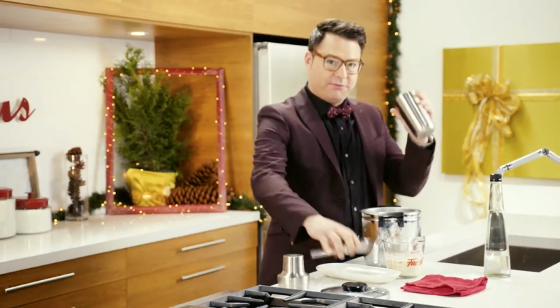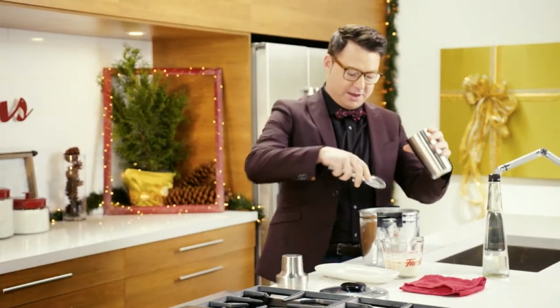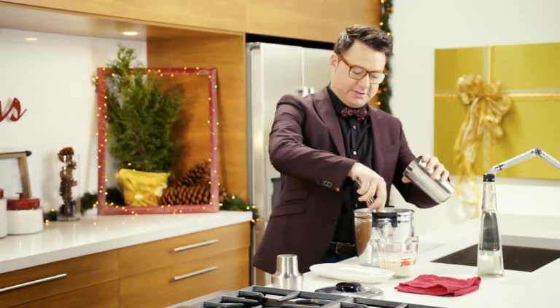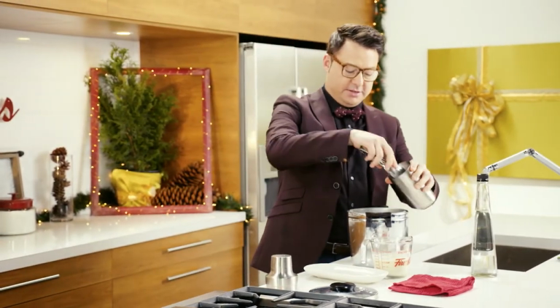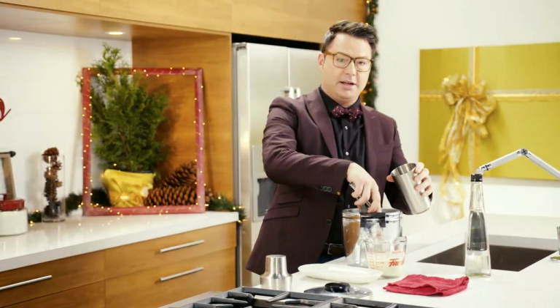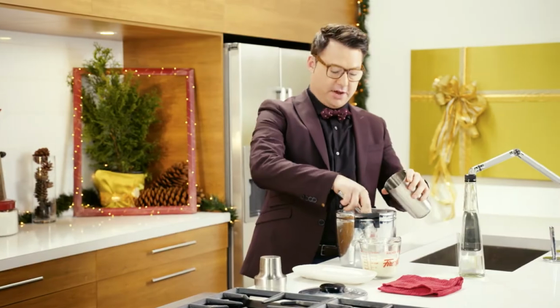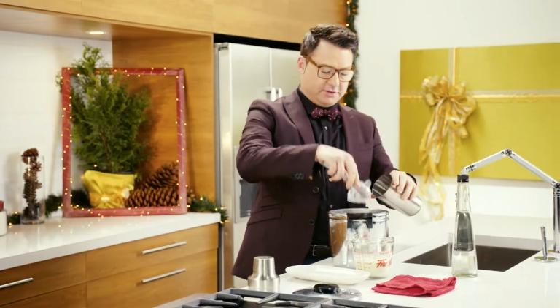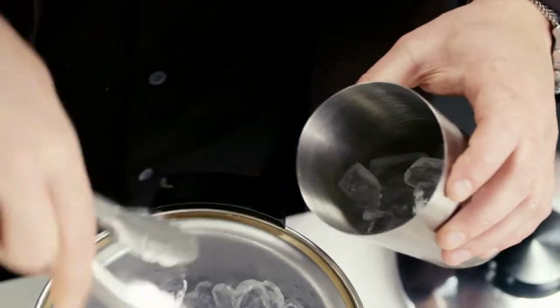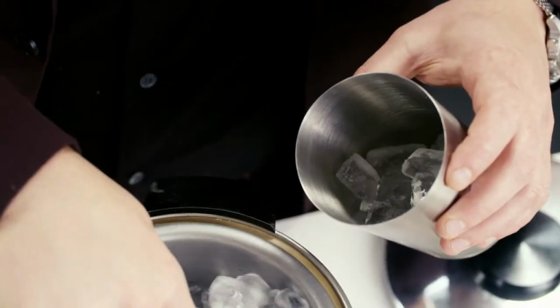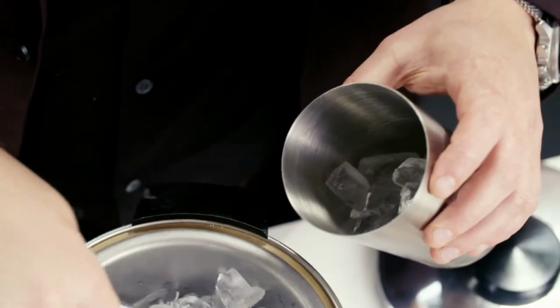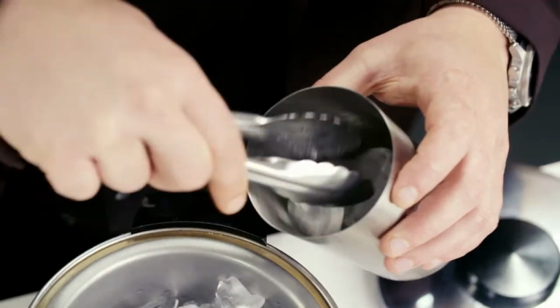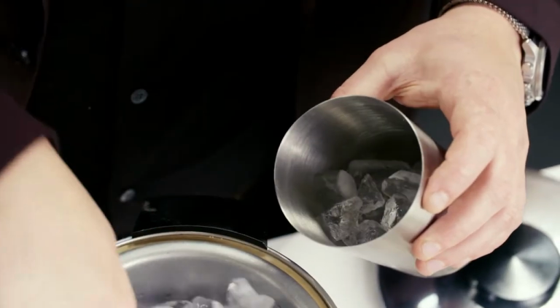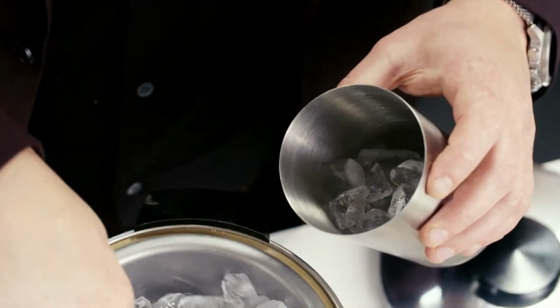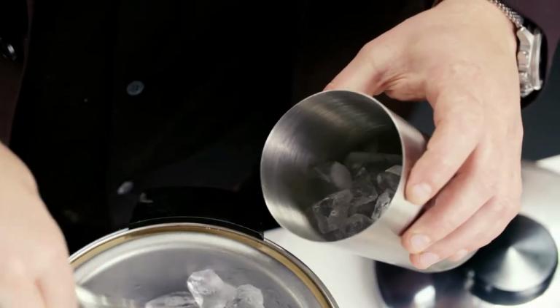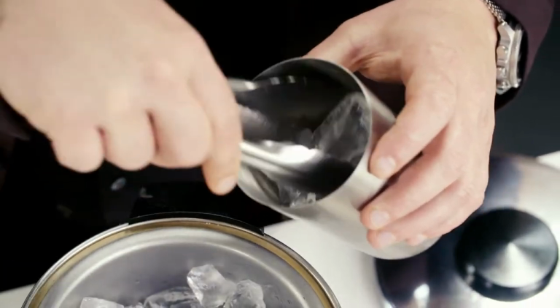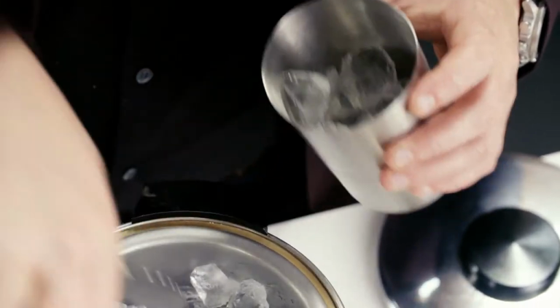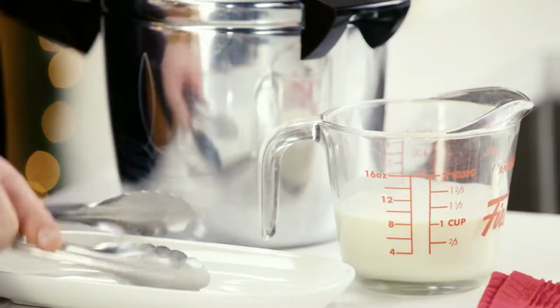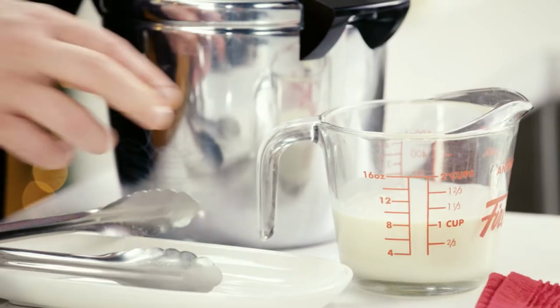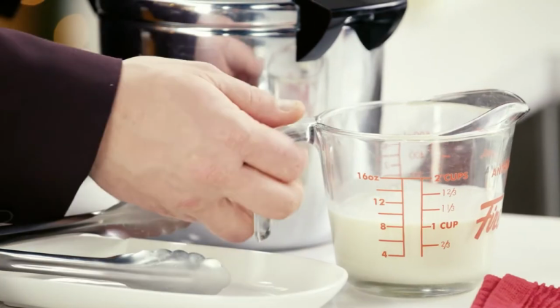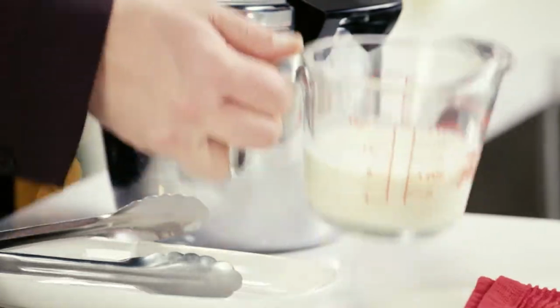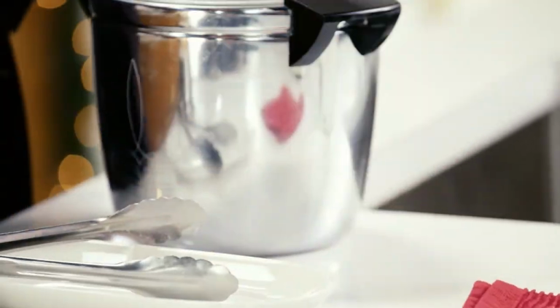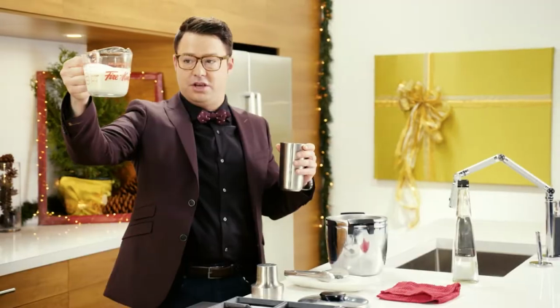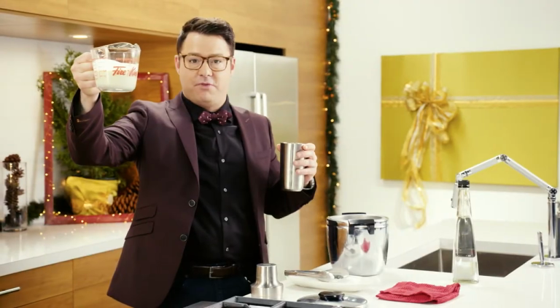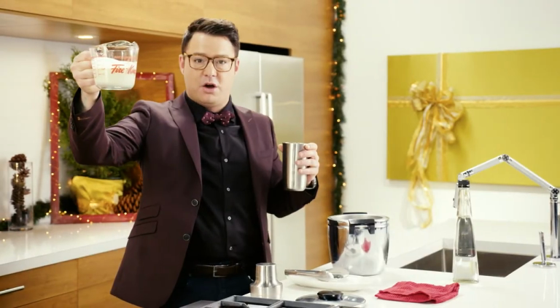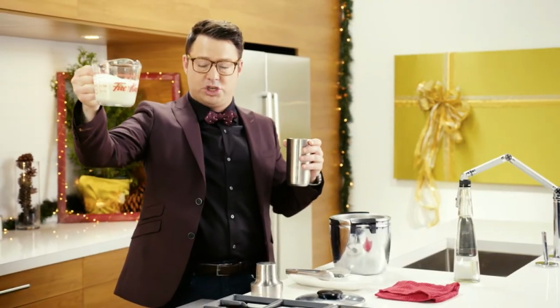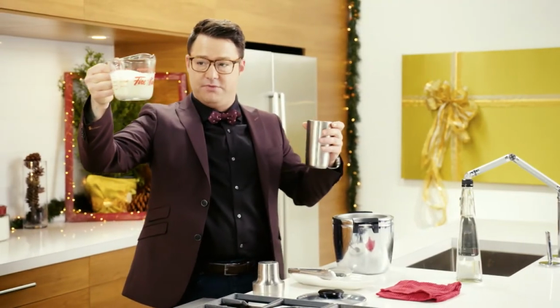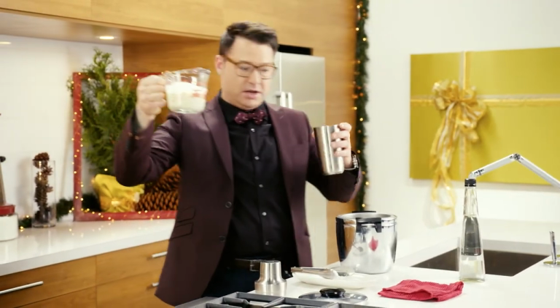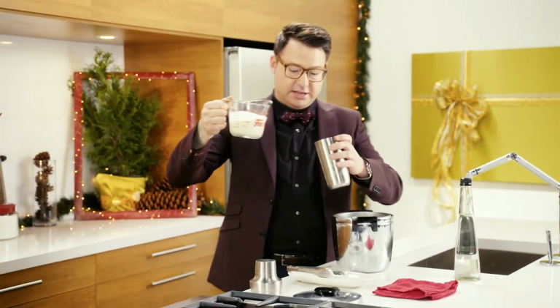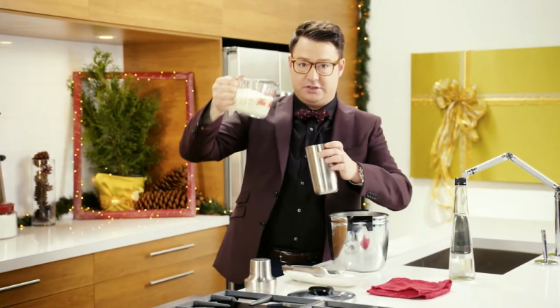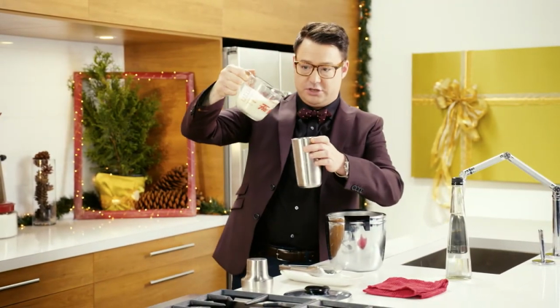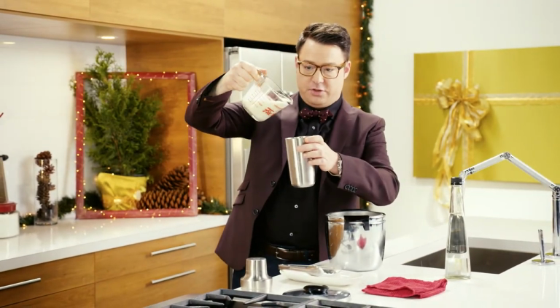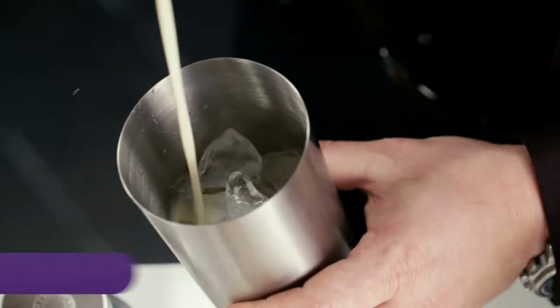The first step is tons of ice. And you have your own white chocolate liqueur — vodka, white chocolate, vanilla. That's just delicious. That's the base.